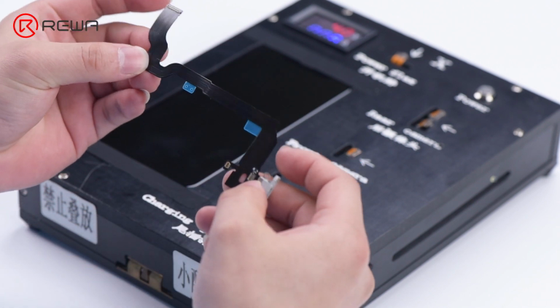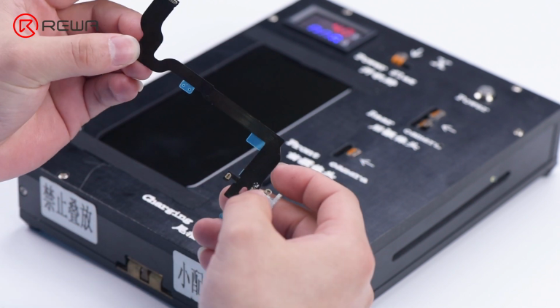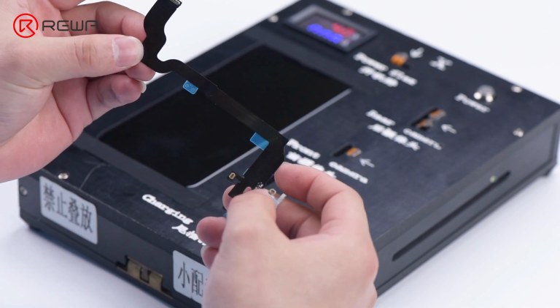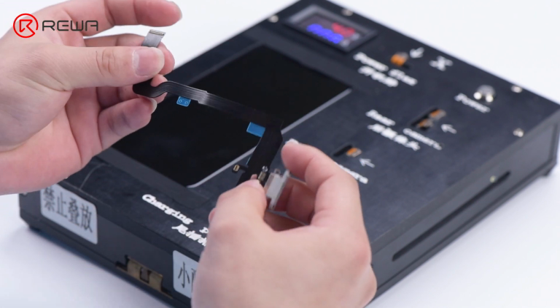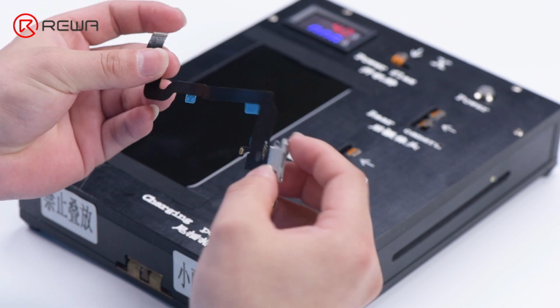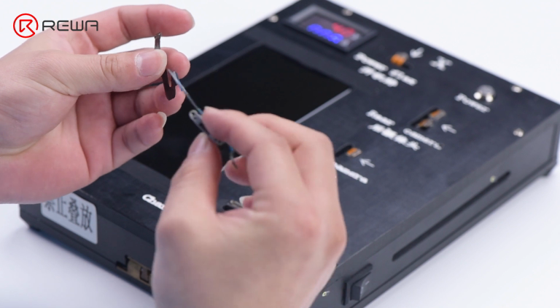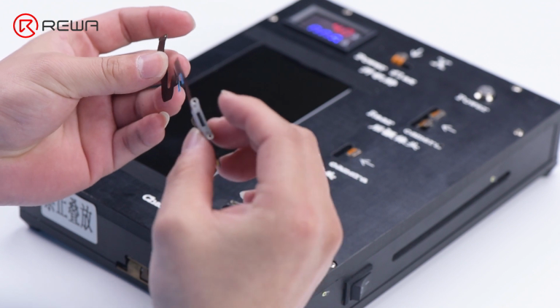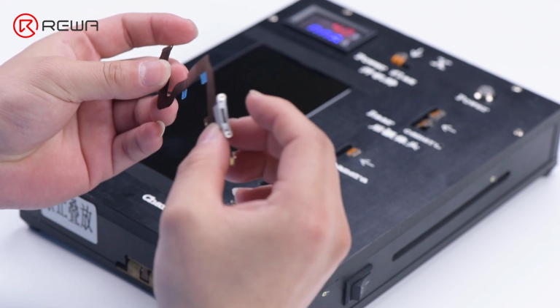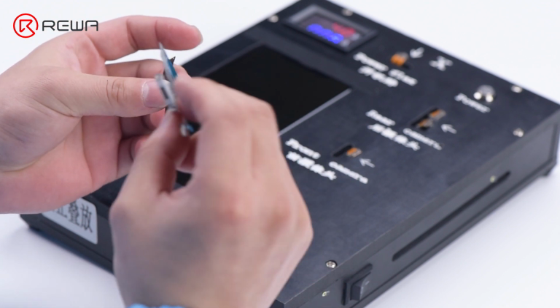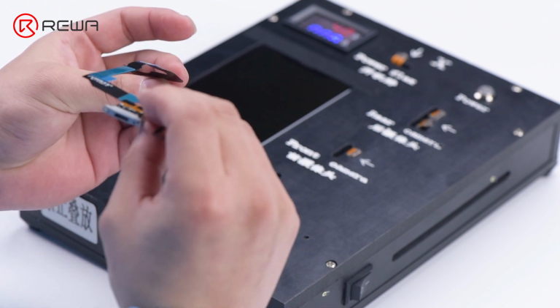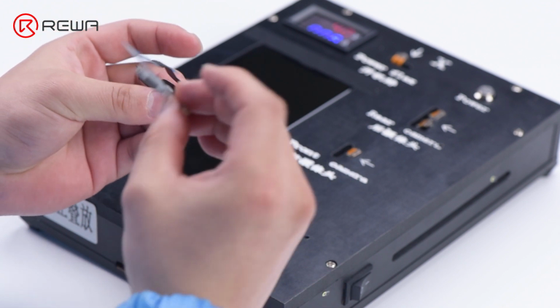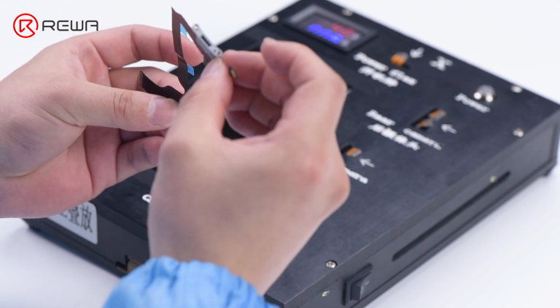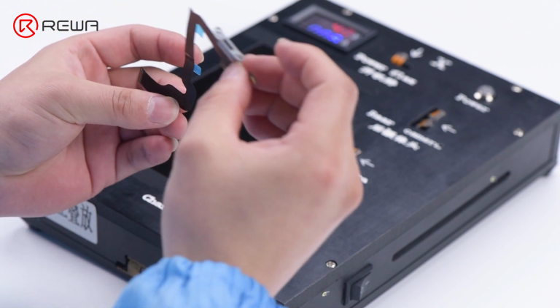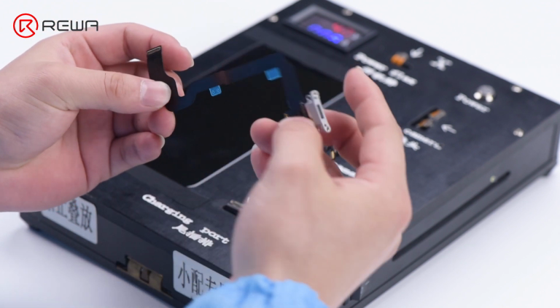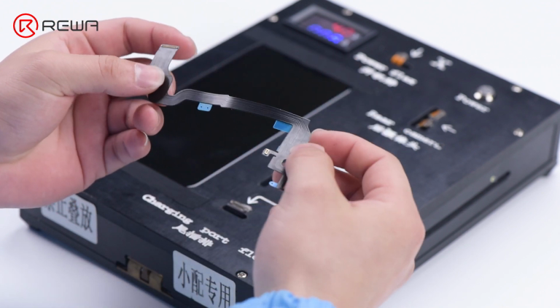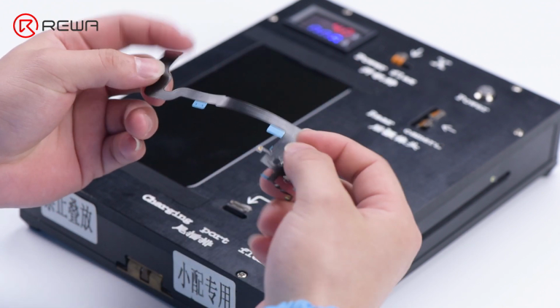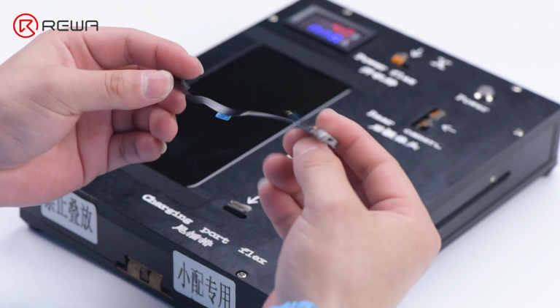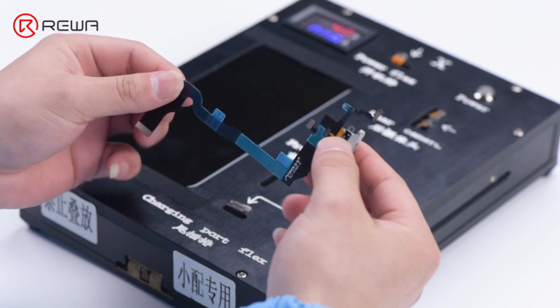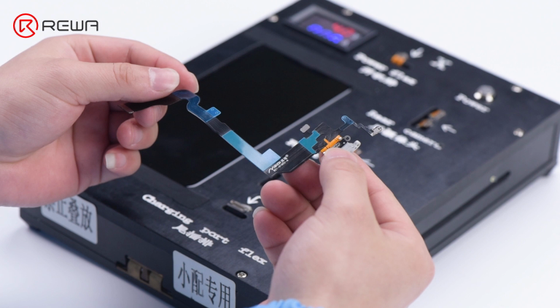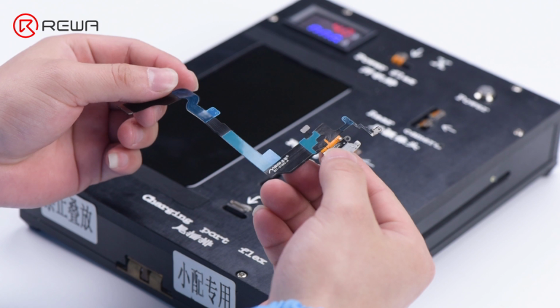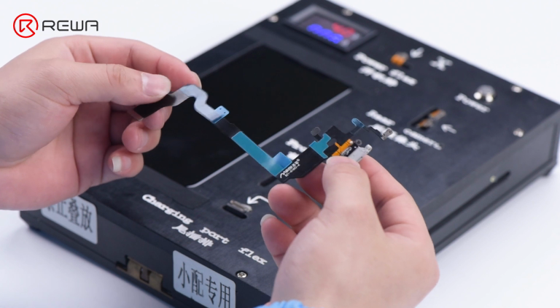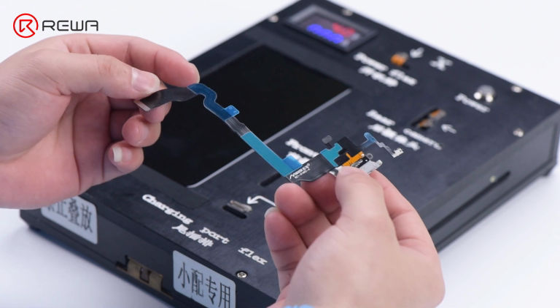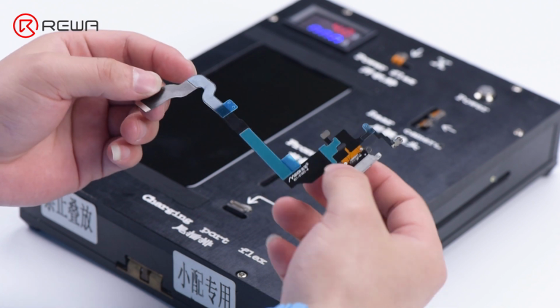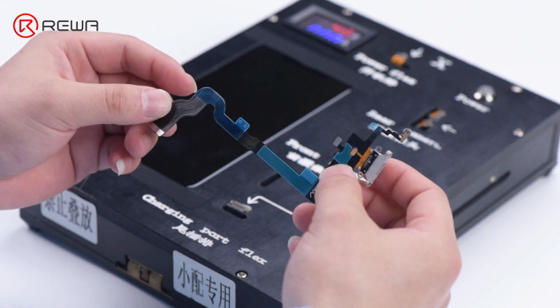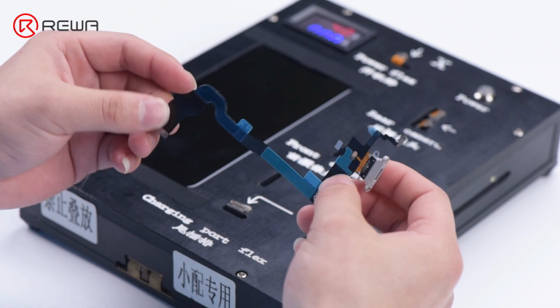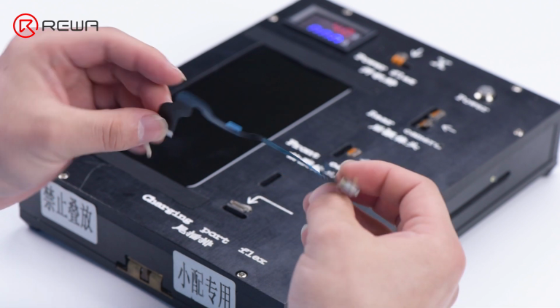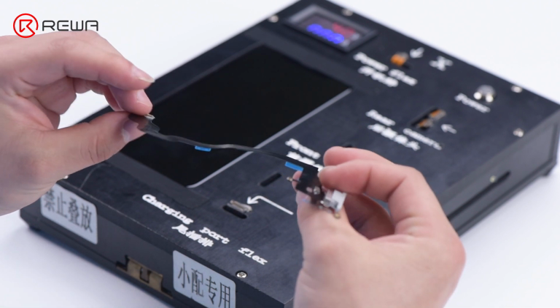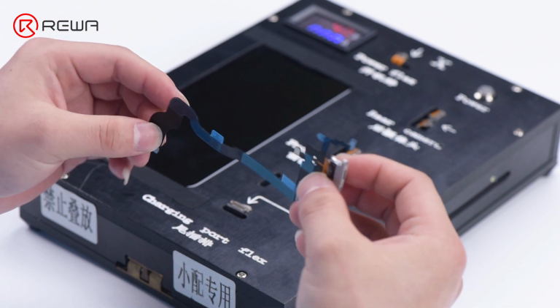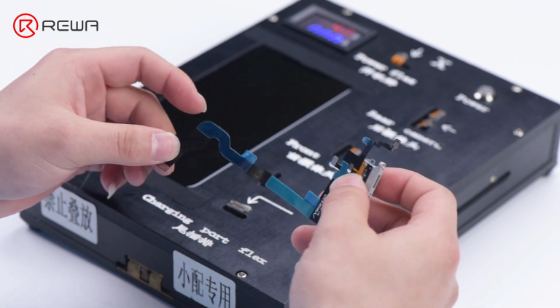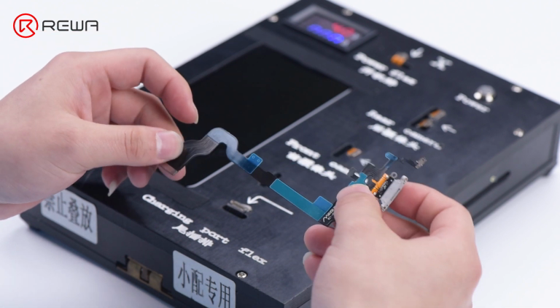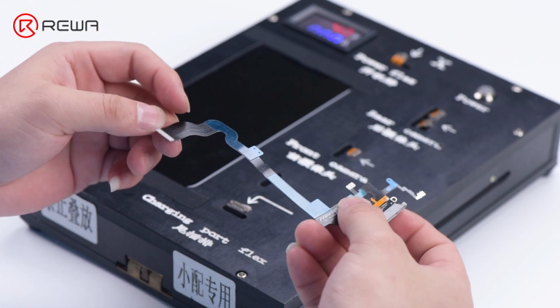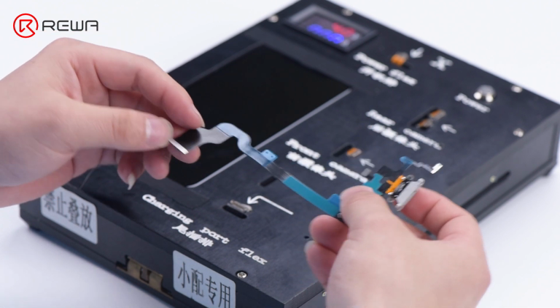First, run a cosmetic inspection of the flex cable. This step is to make sure if the cable has missing parts, missing materials, creases, wrong color, pseudo-soldering of the antenna, and other defects.